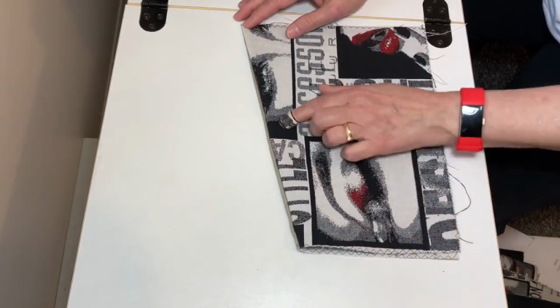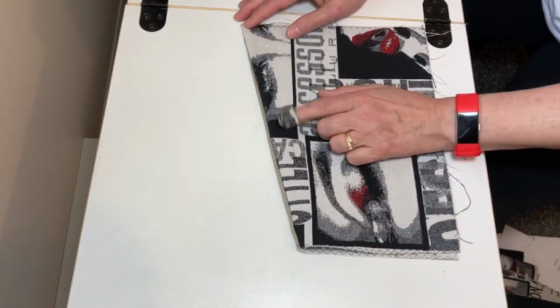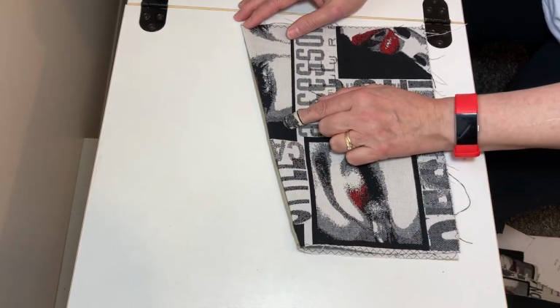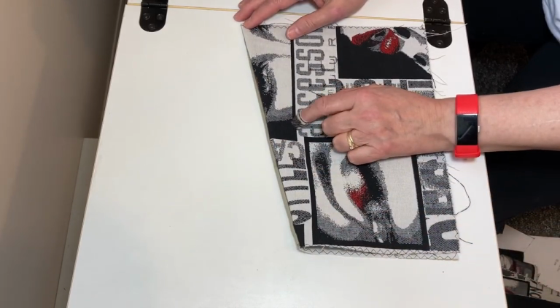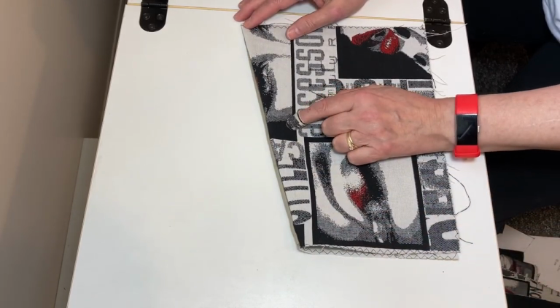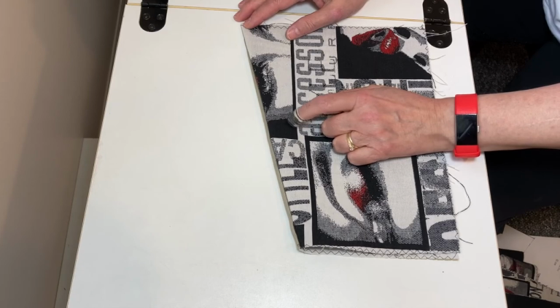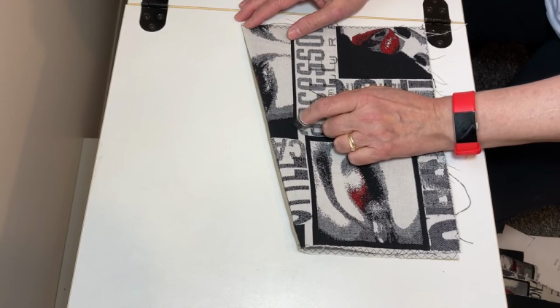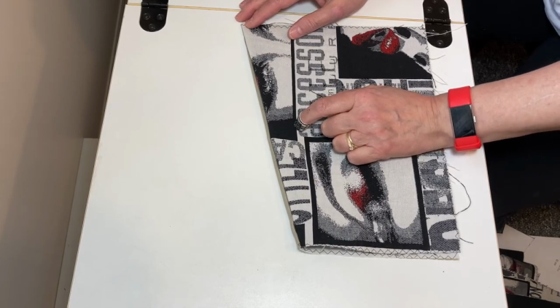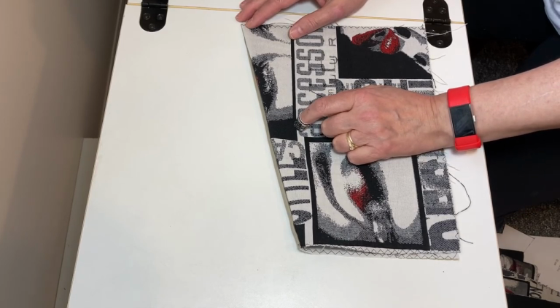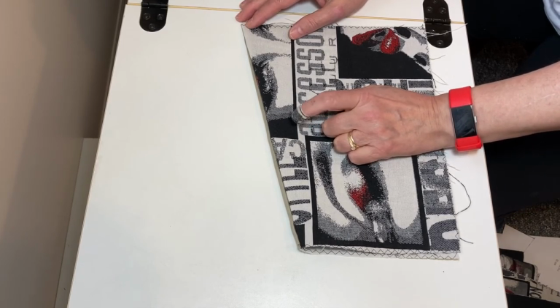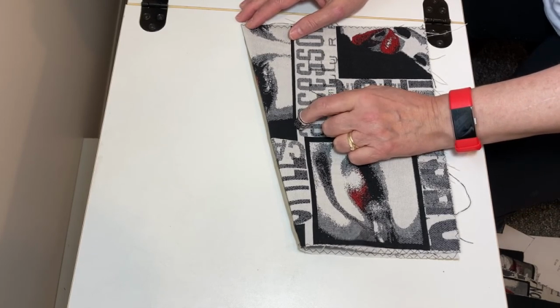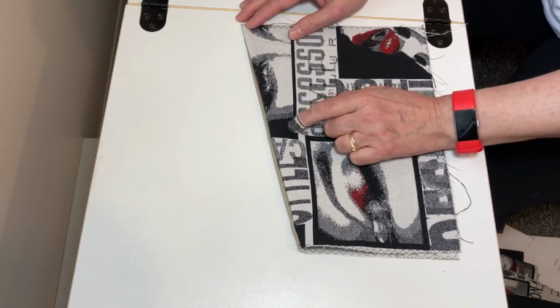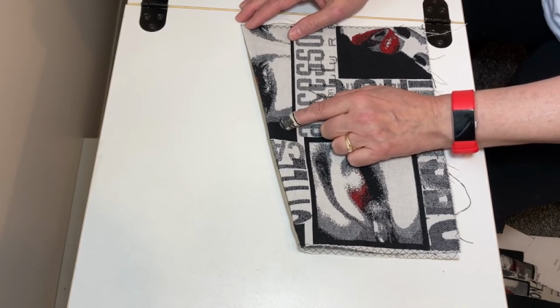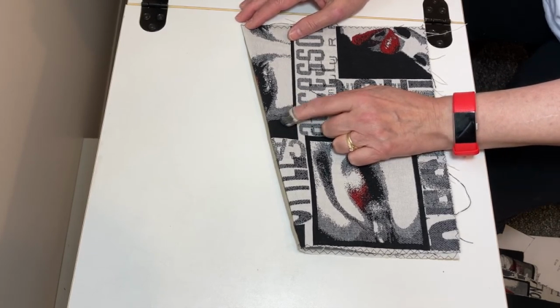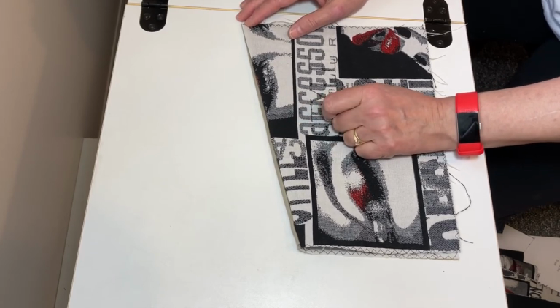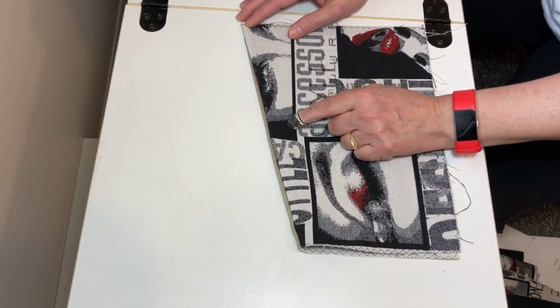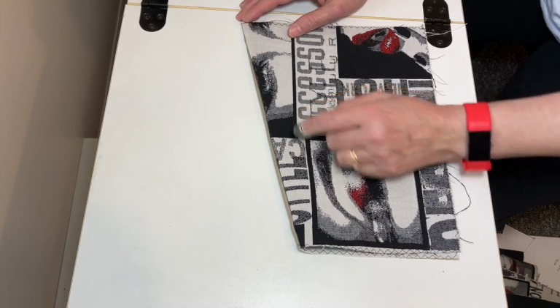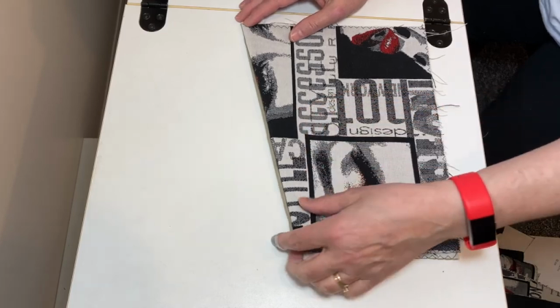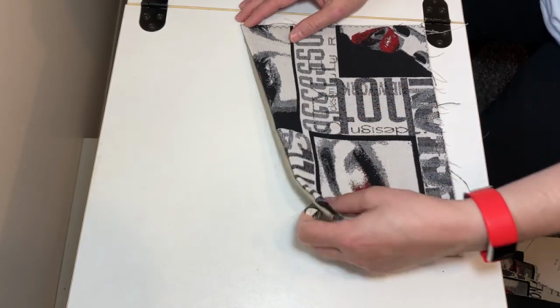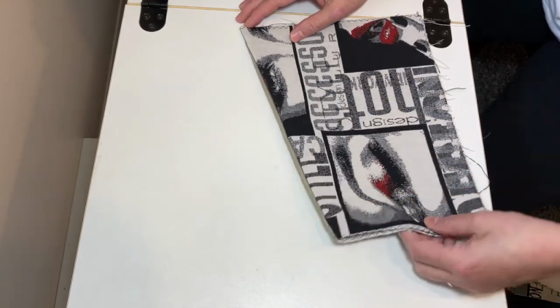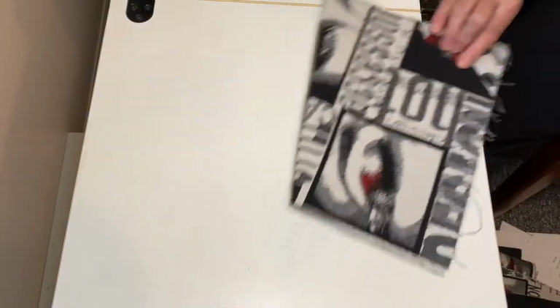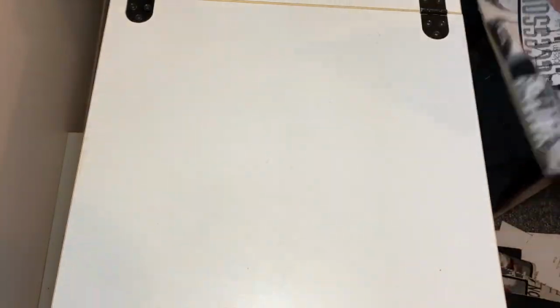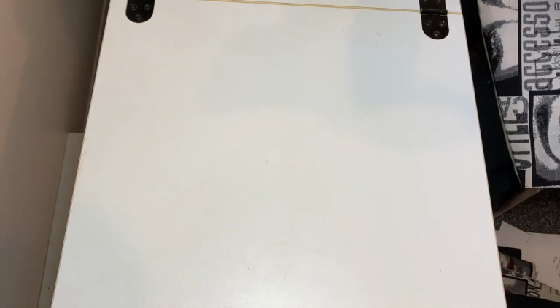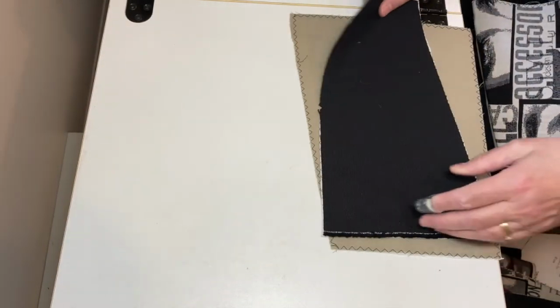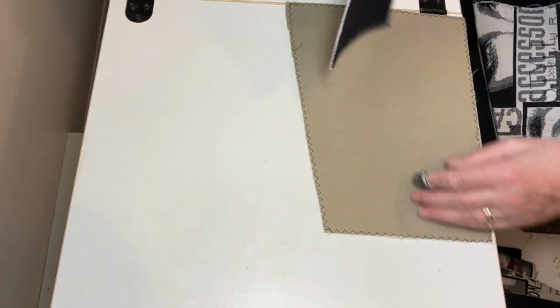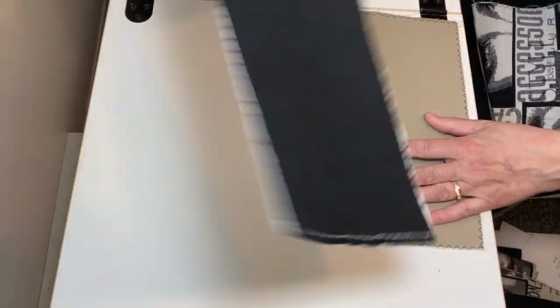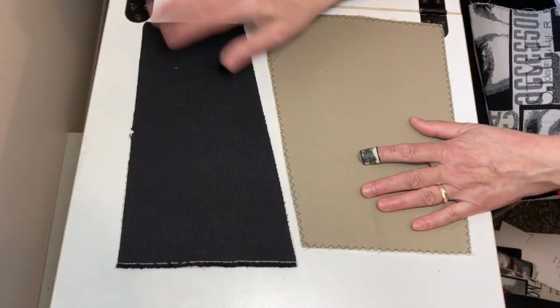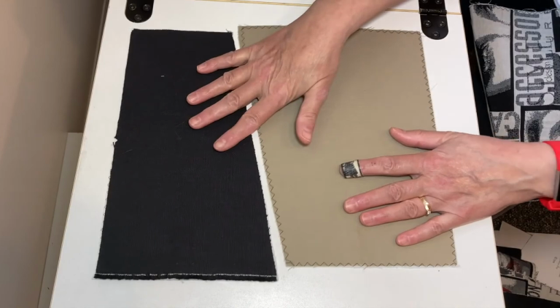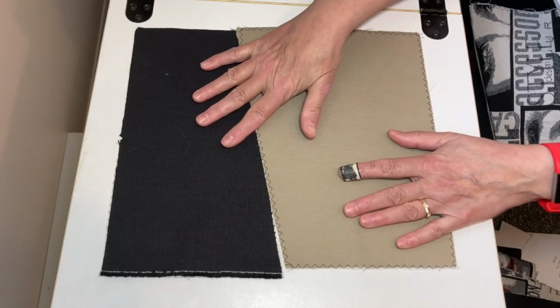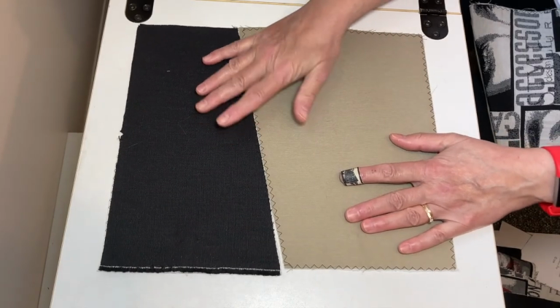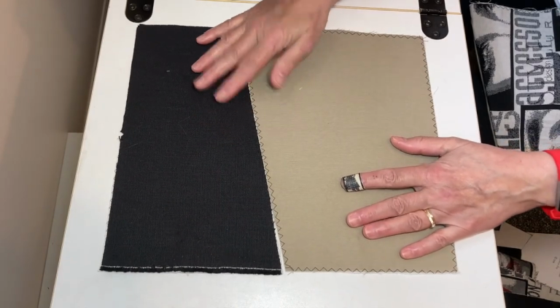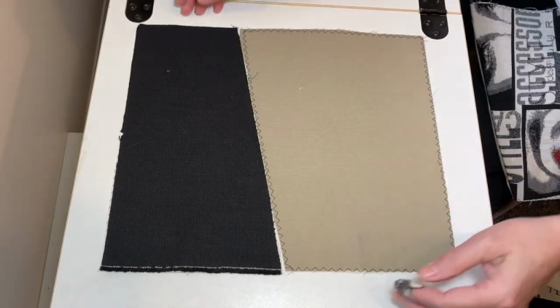In the meantime, if you want to add the snap before we finish completing this, we're going to put the snap on. Another thing we're going to do is sew these two pieces together.